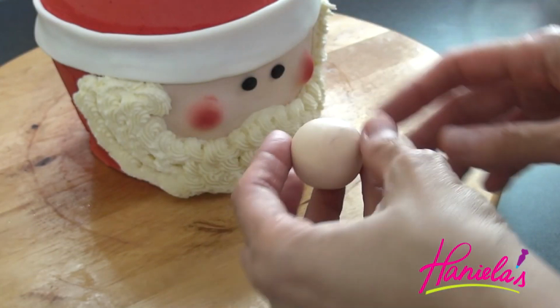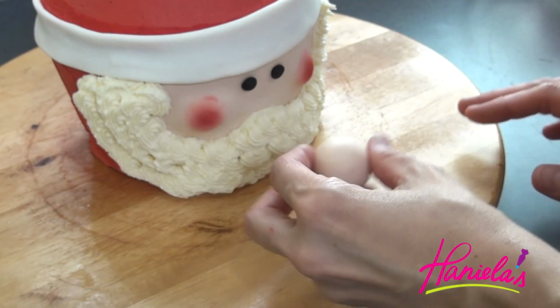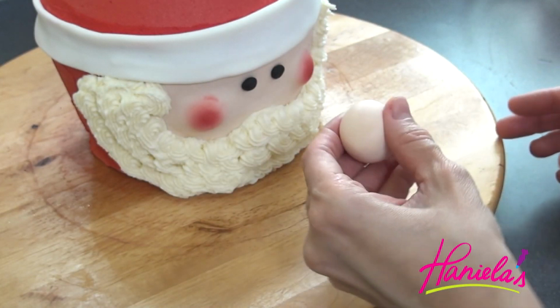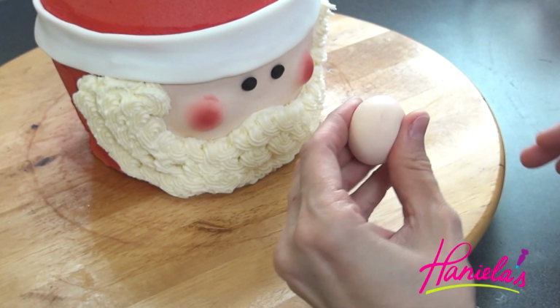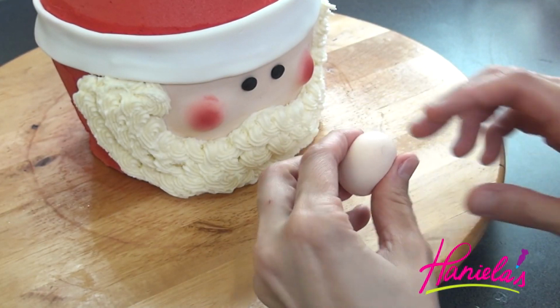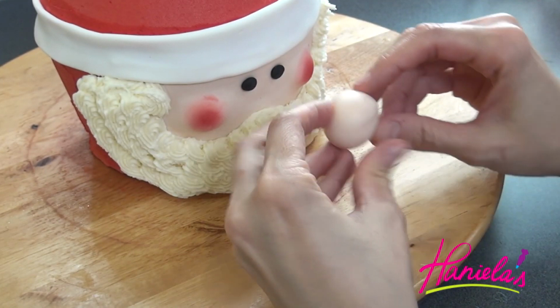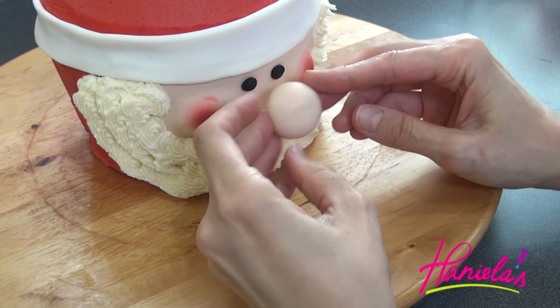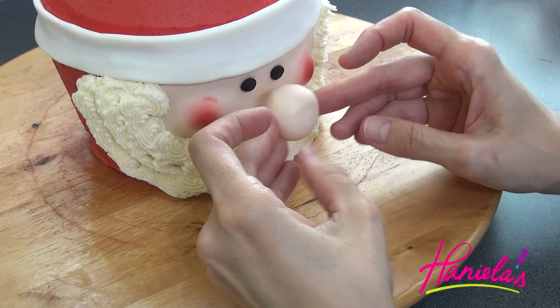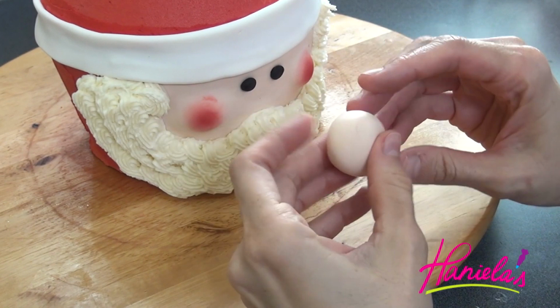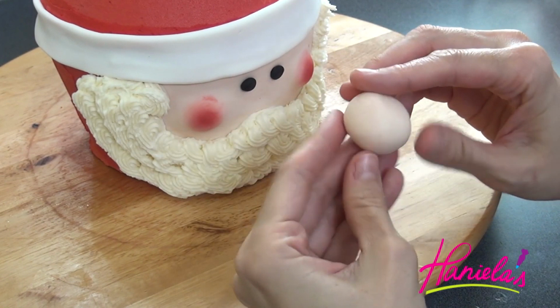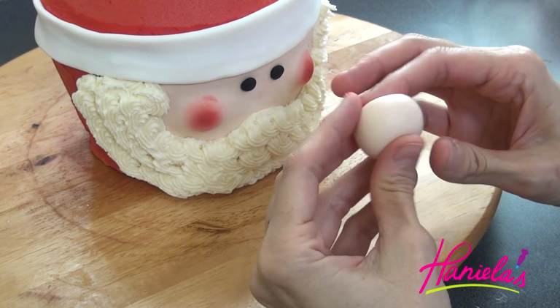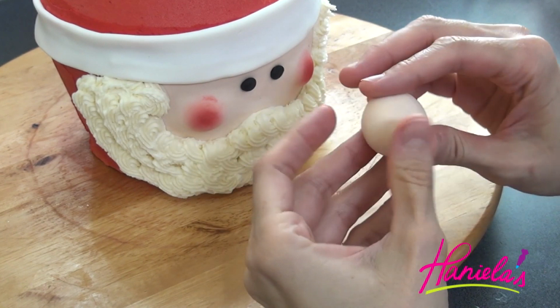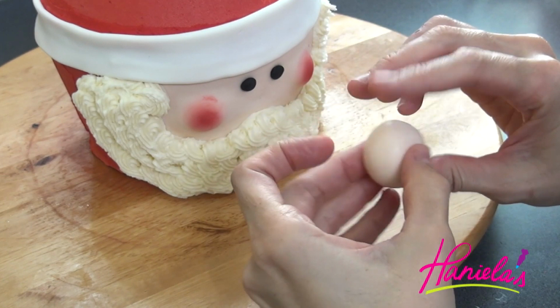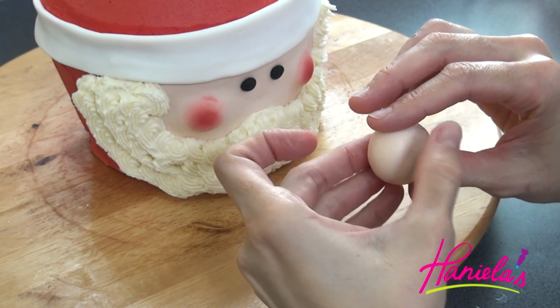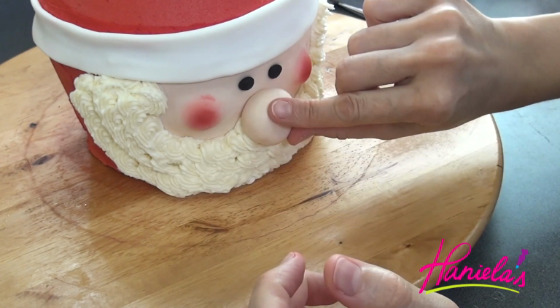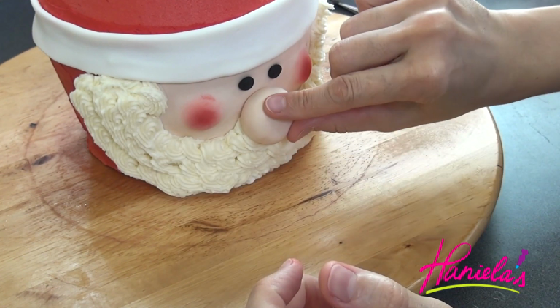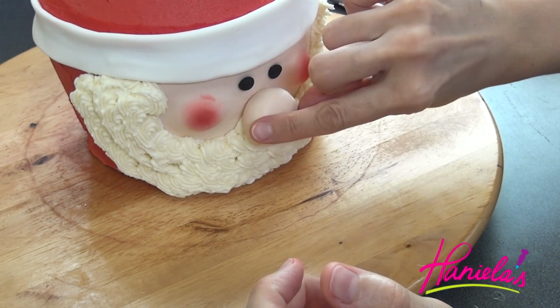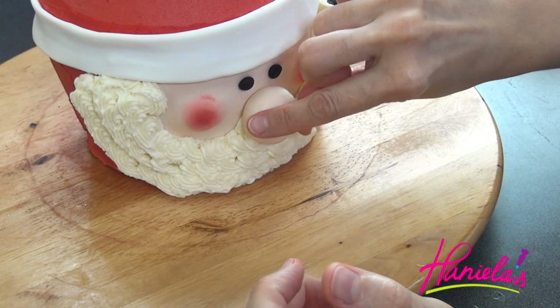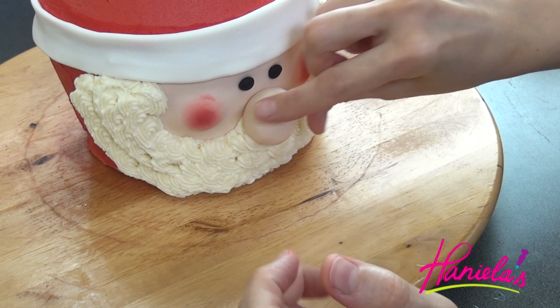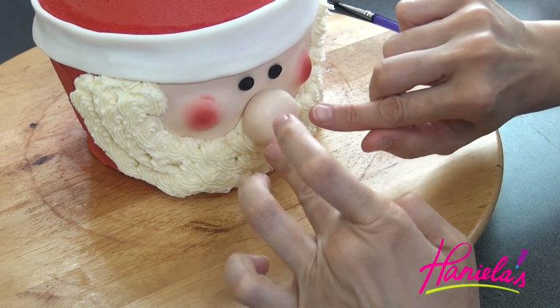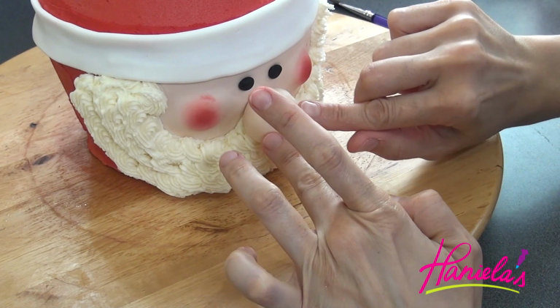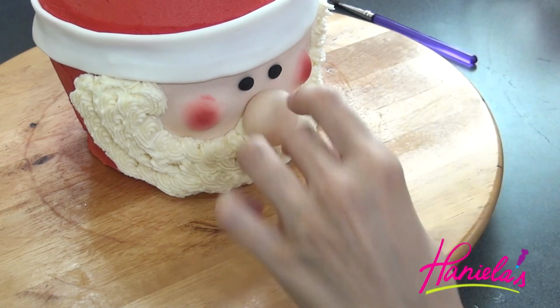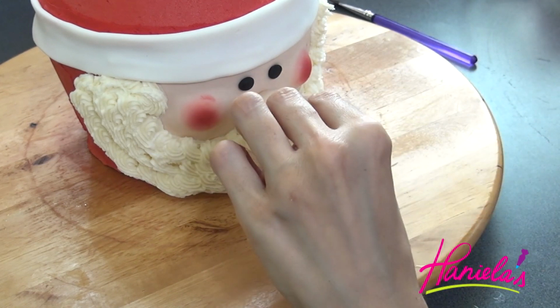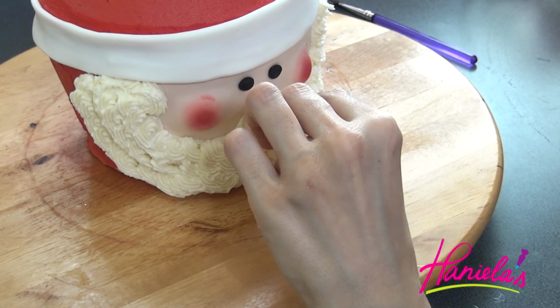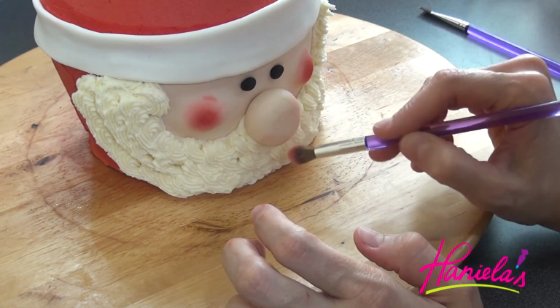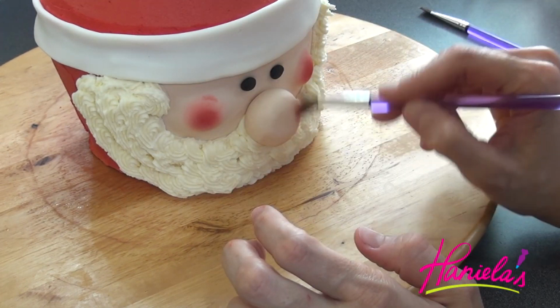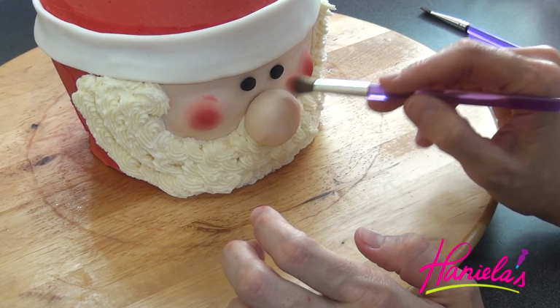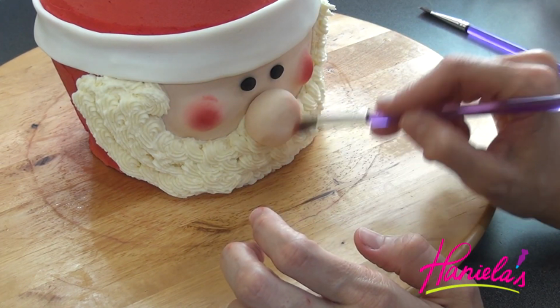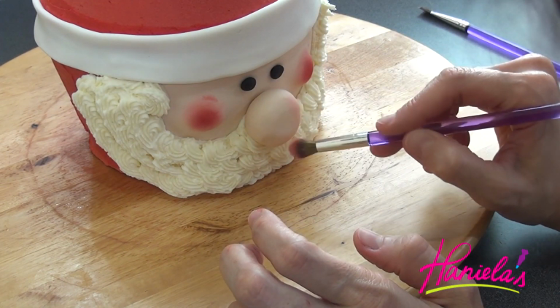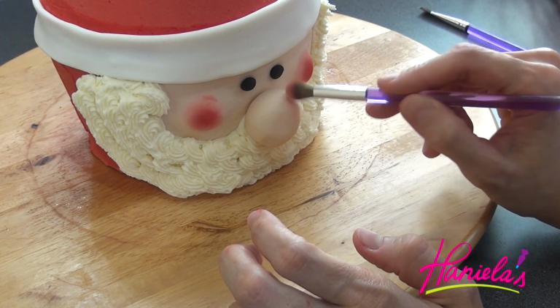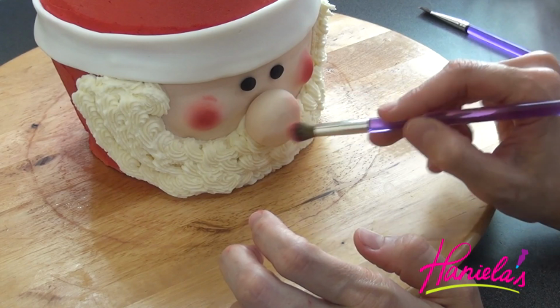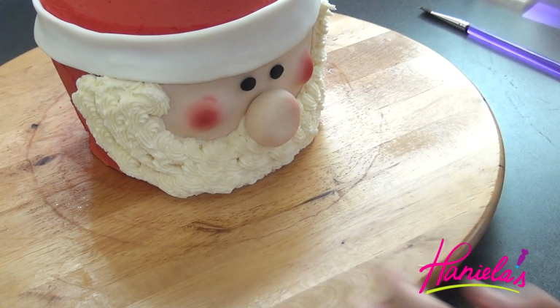Shape ivory-colored fondant into a ball, flatten it a little bit, then use a little bit of water and attach it onto the cake for the nose. I'm also using some petal dust on the nose as well.